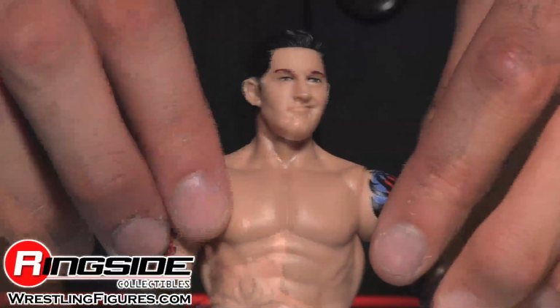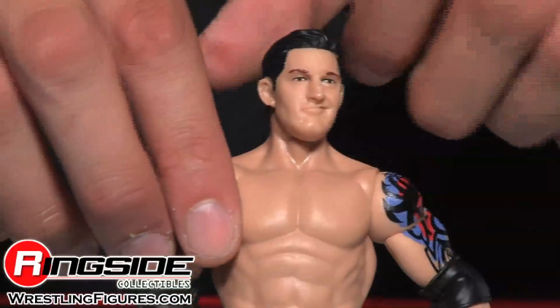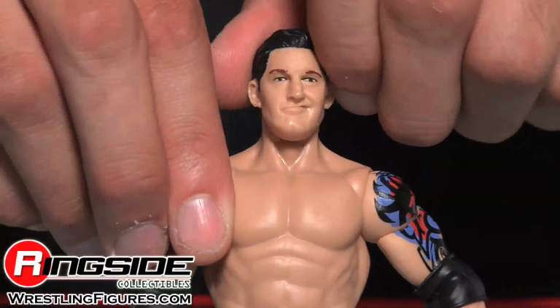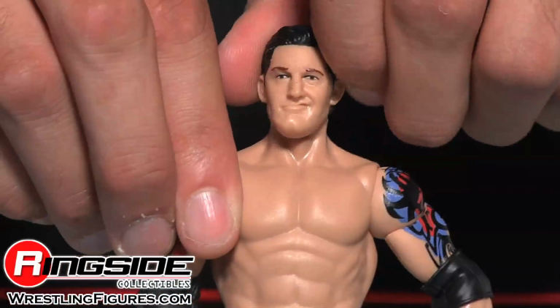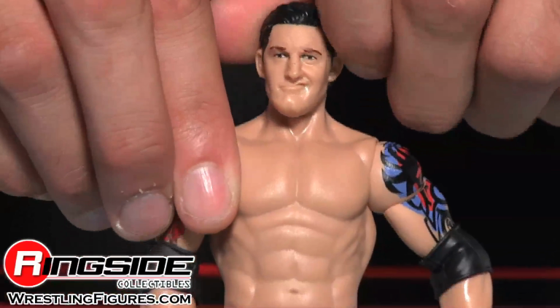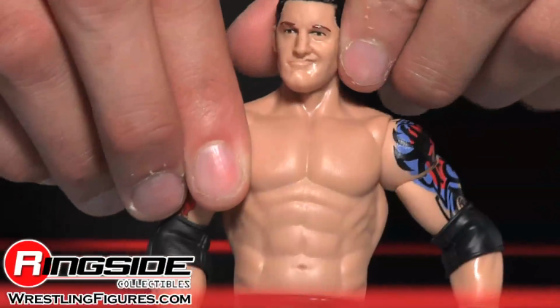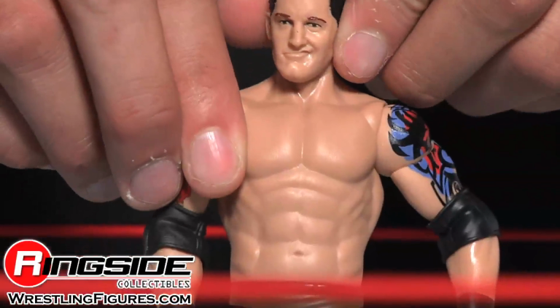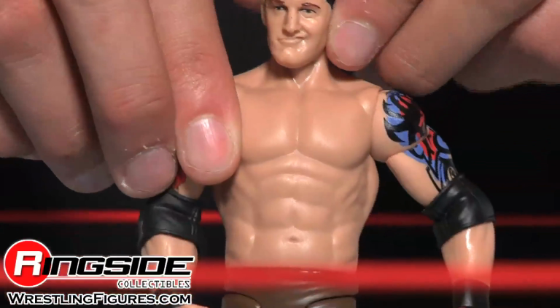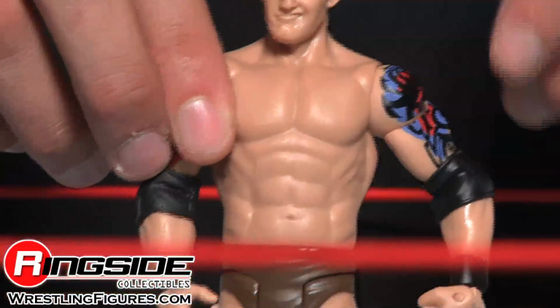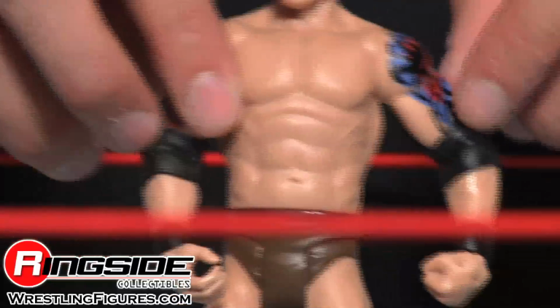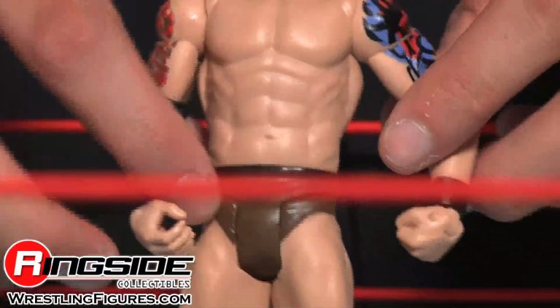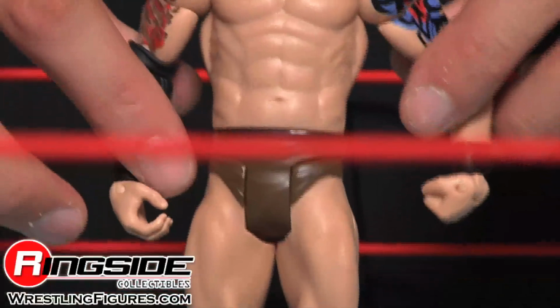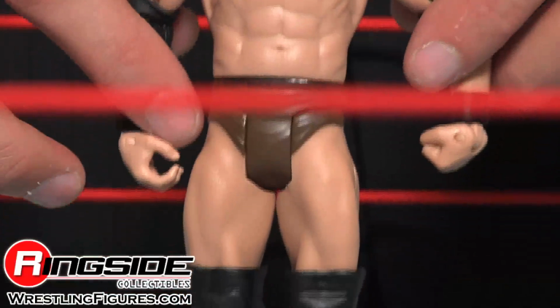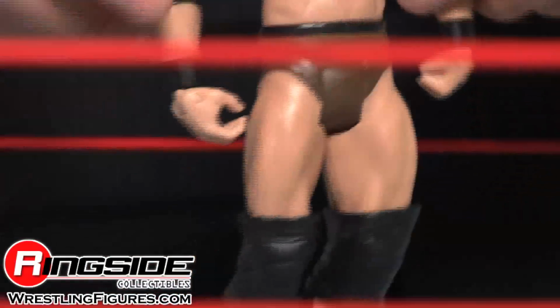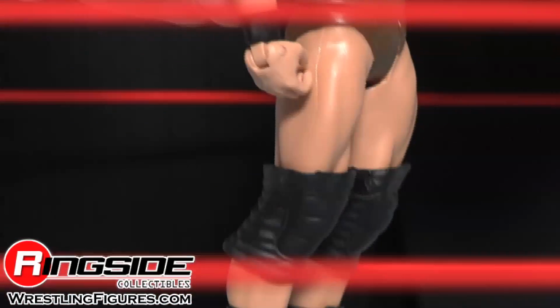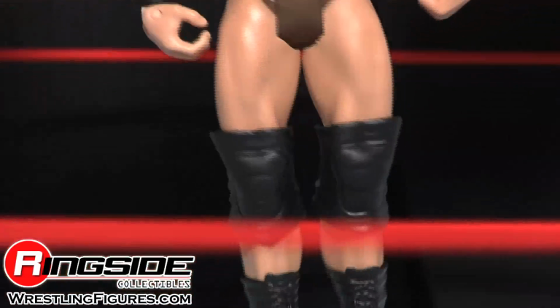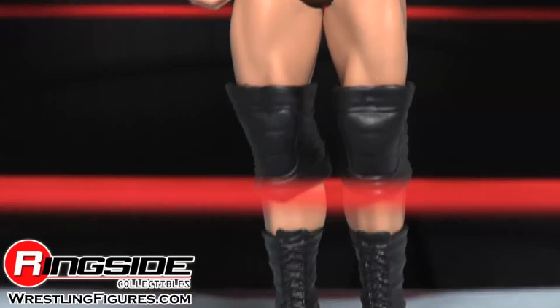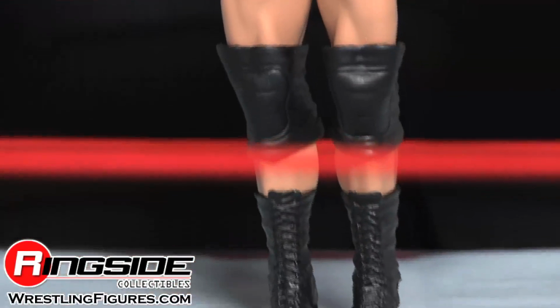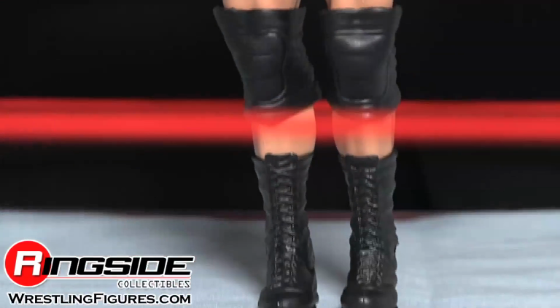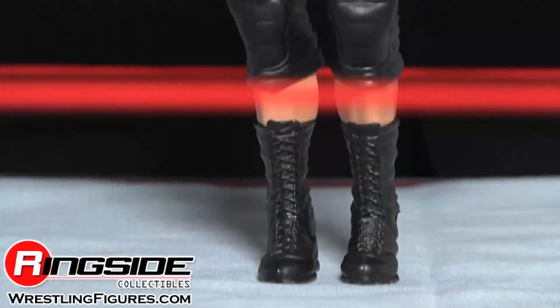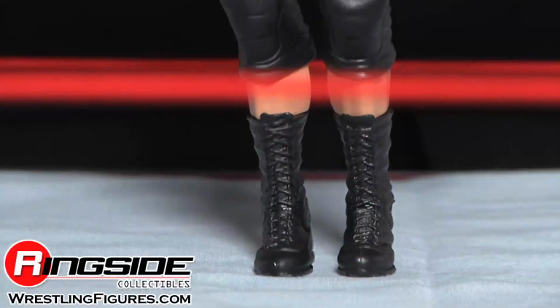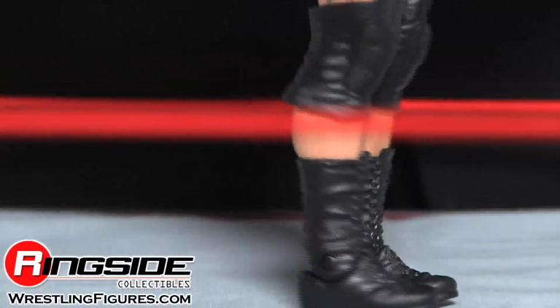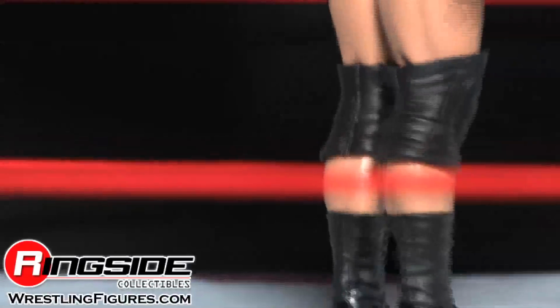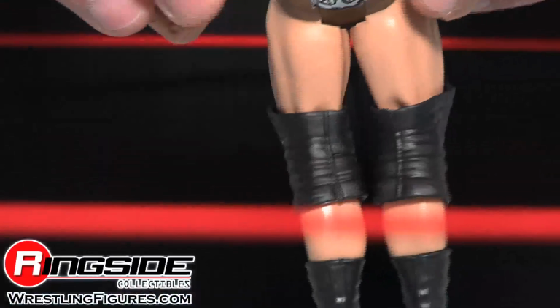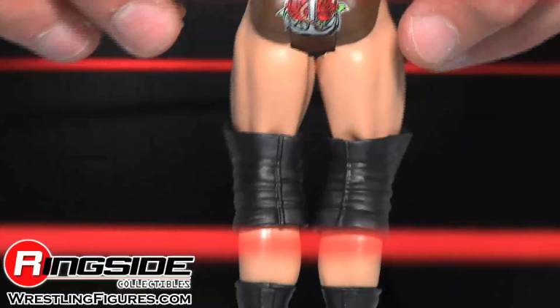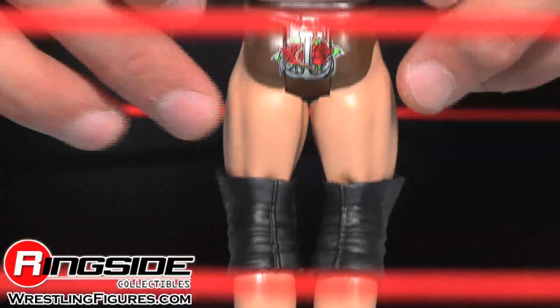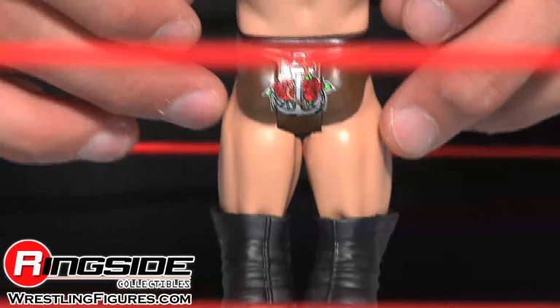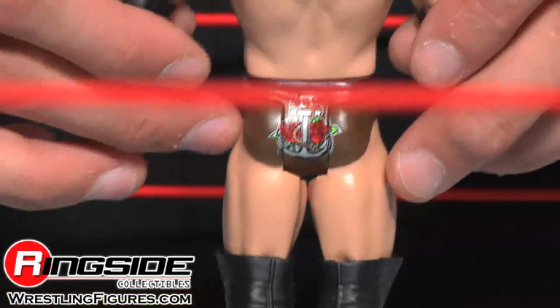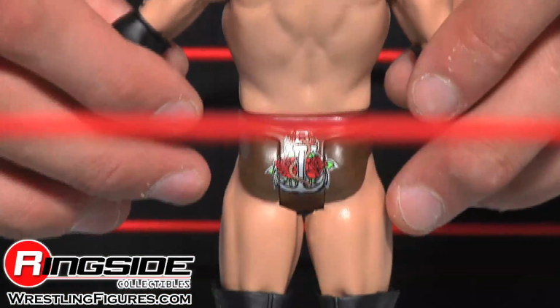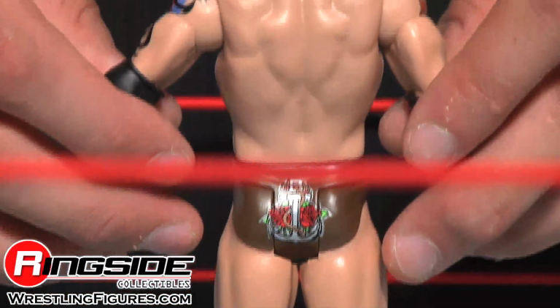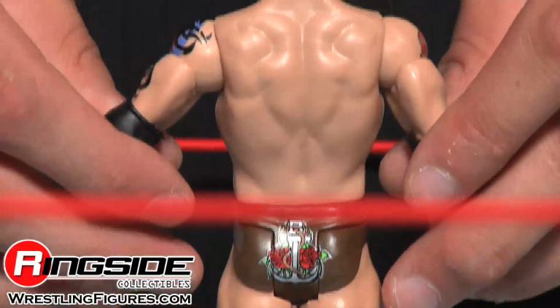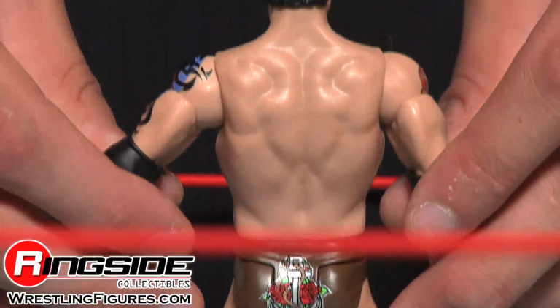Wade Barrett has both of his accurate arm tattoos and some sweet parted hair. He's also got black elbow pads, those cool trunks with that anchor design in the back, and black boots and black knee pads.